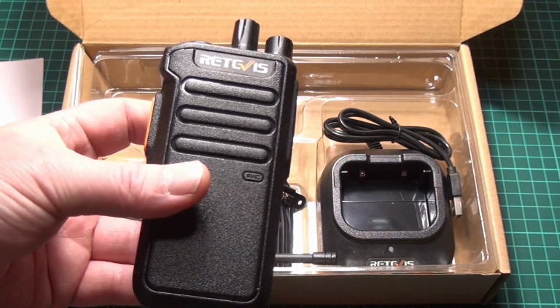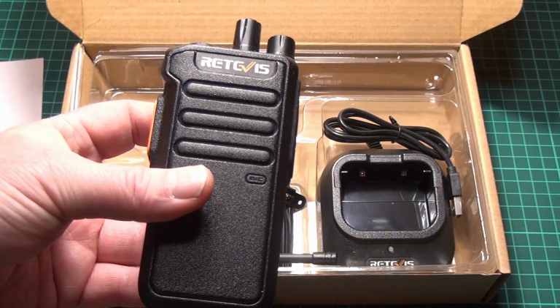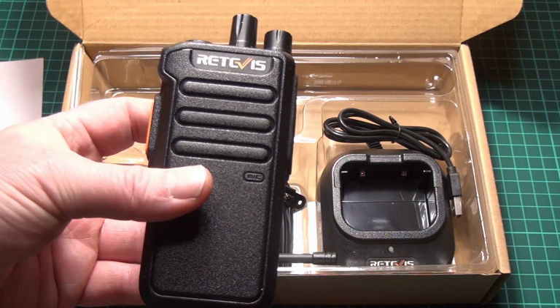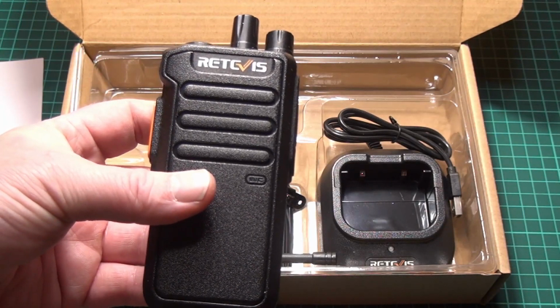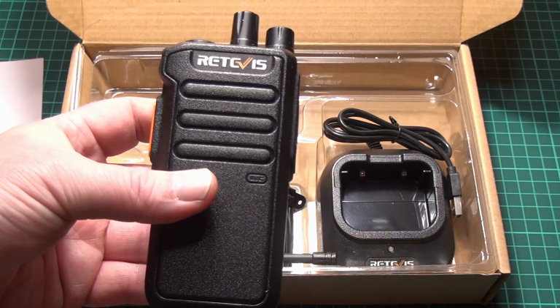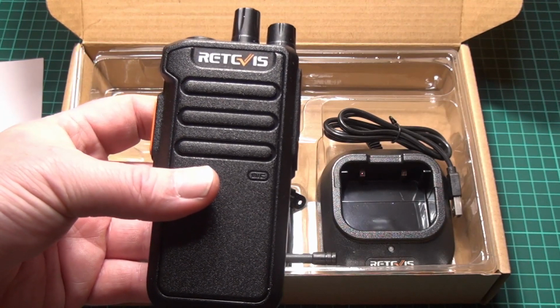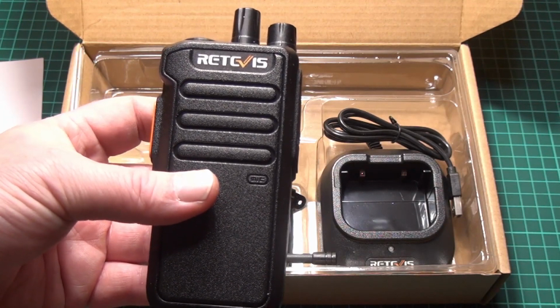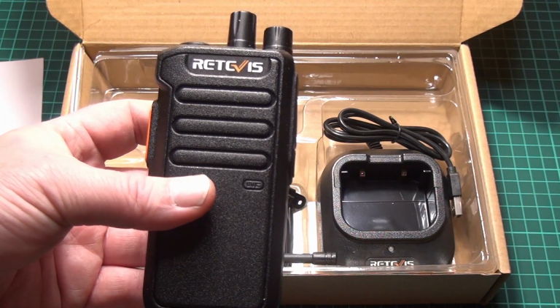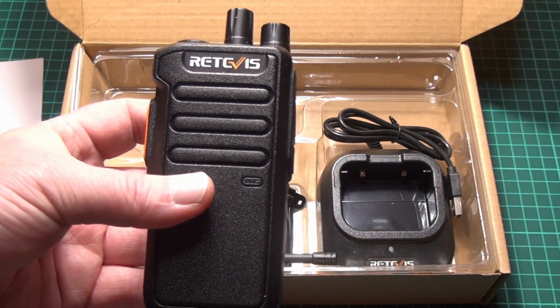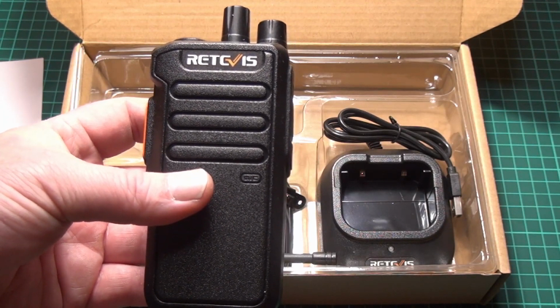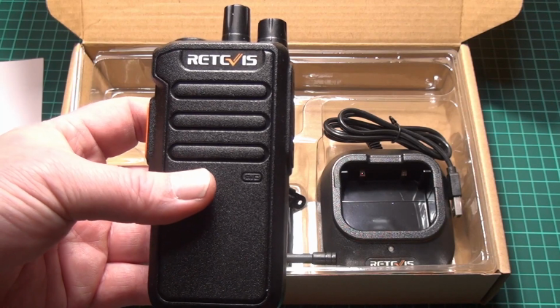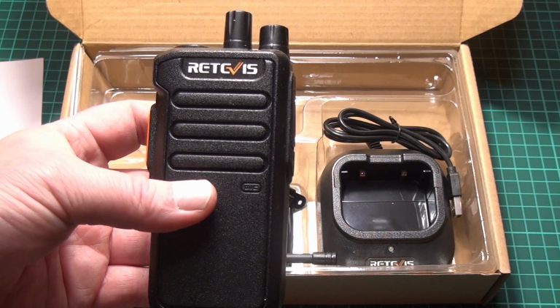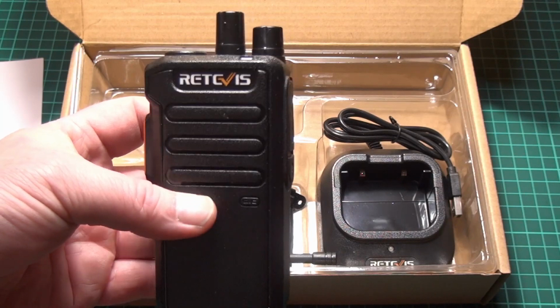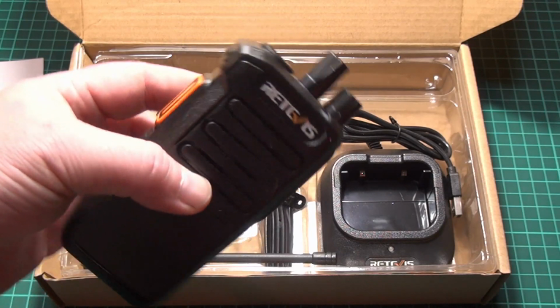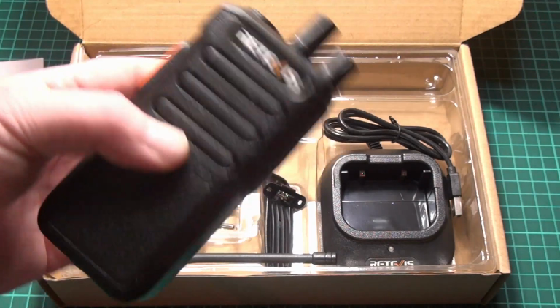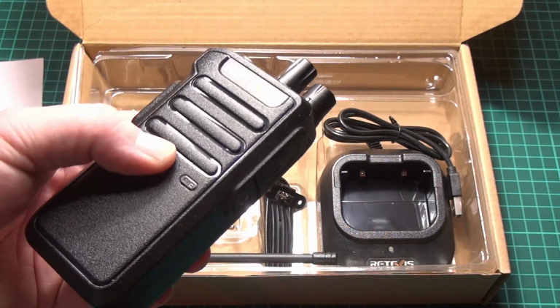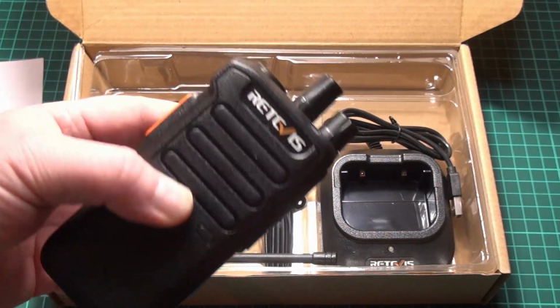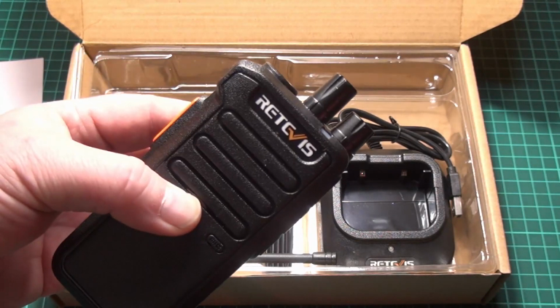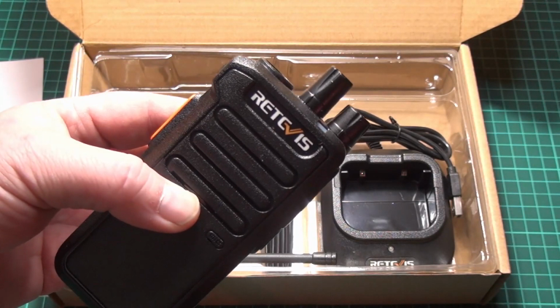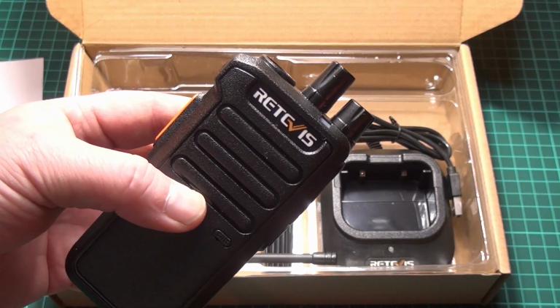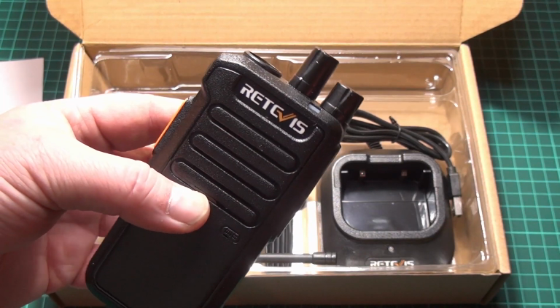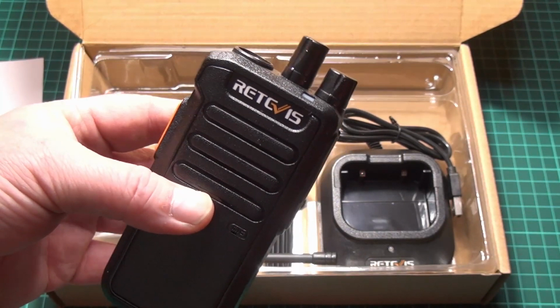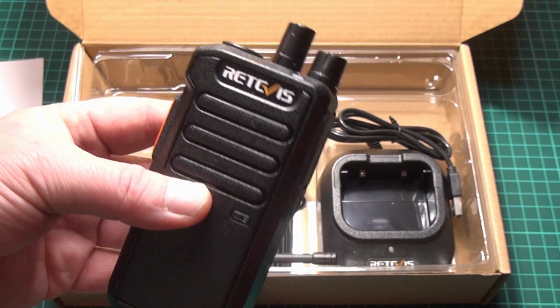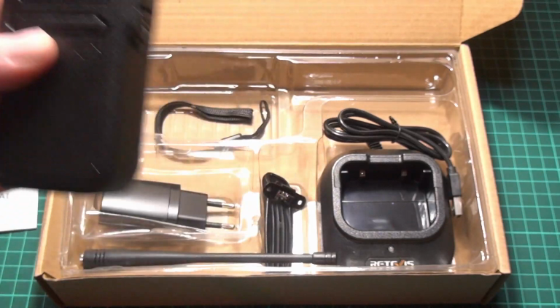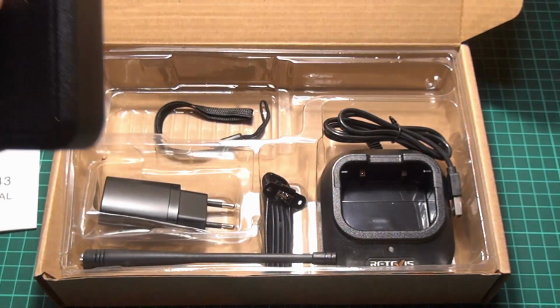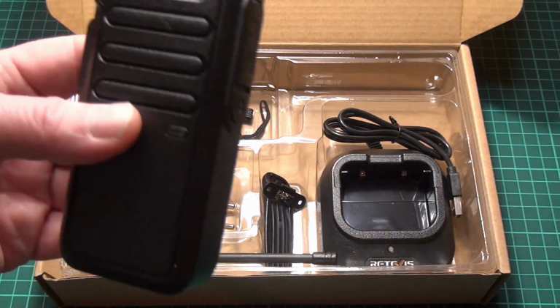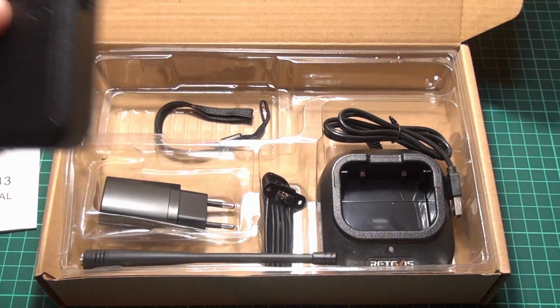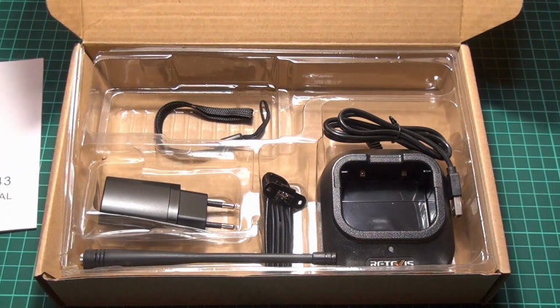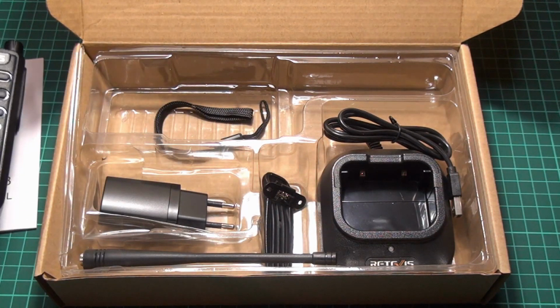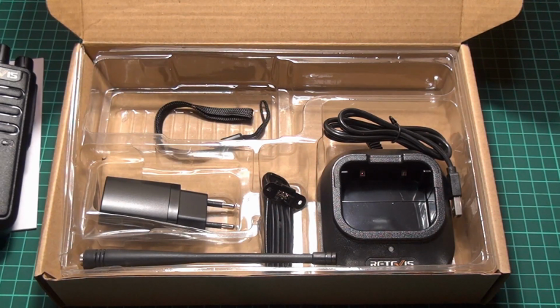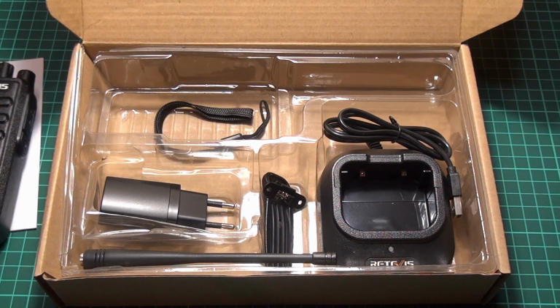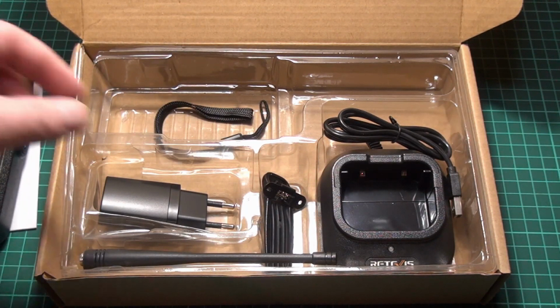Your mileage might vary, but I only use maybe four or five talk groups on DMR, which is more than sufficient for 32 channels. So let's see what else is in the box and get back to the radio after that.